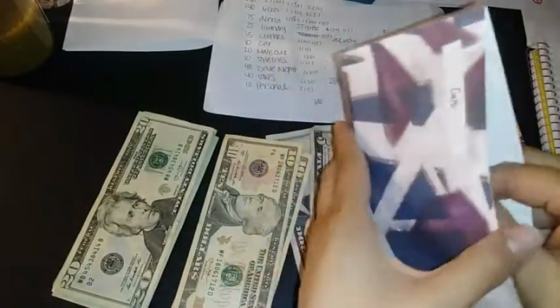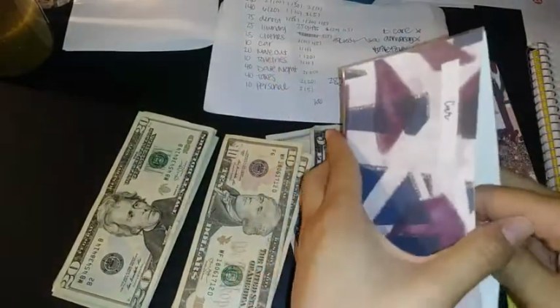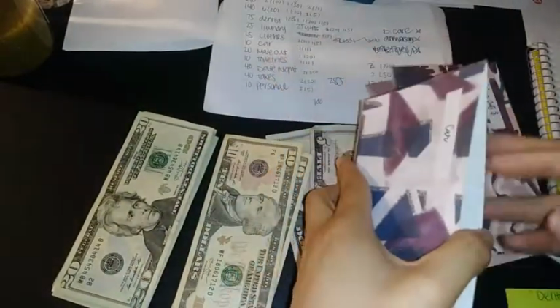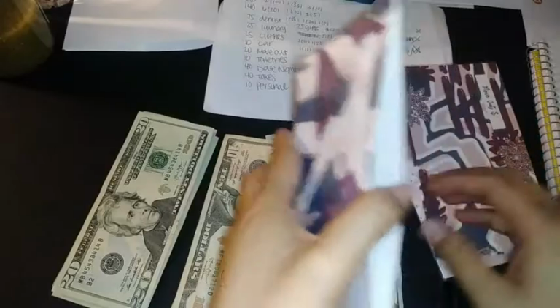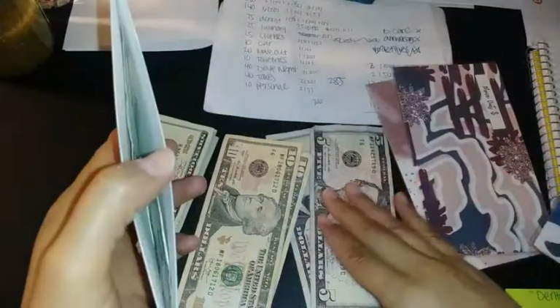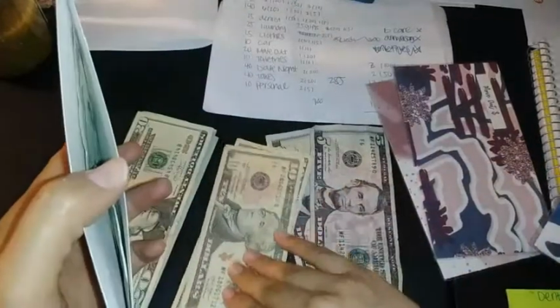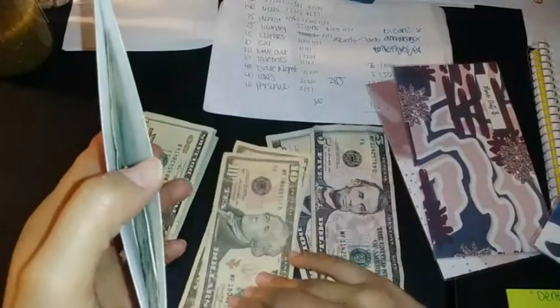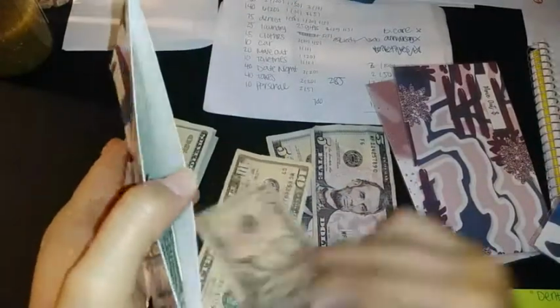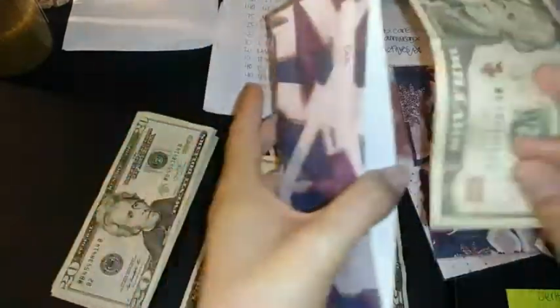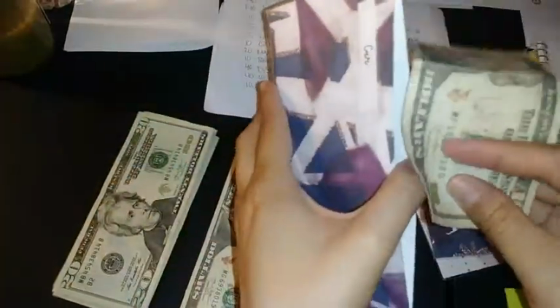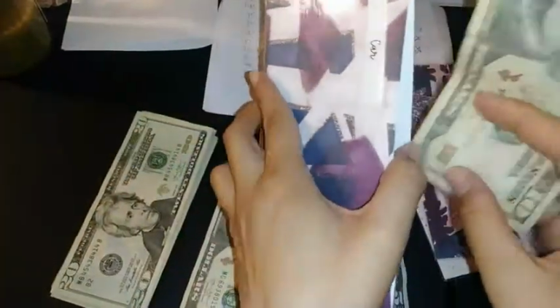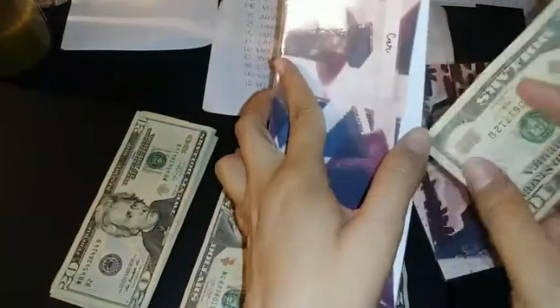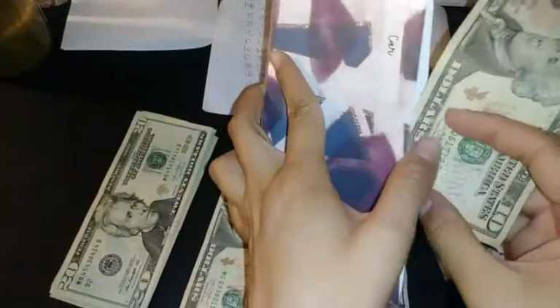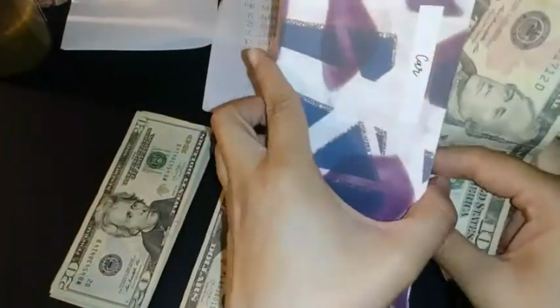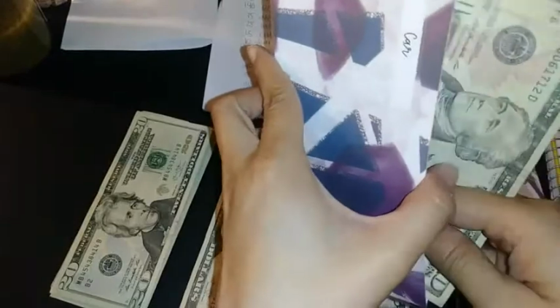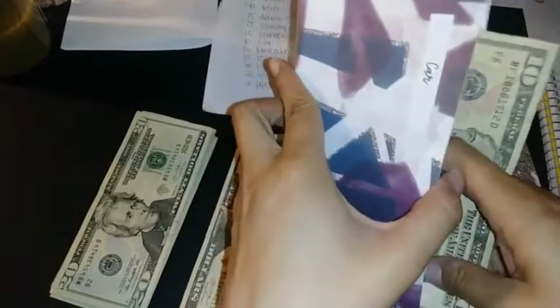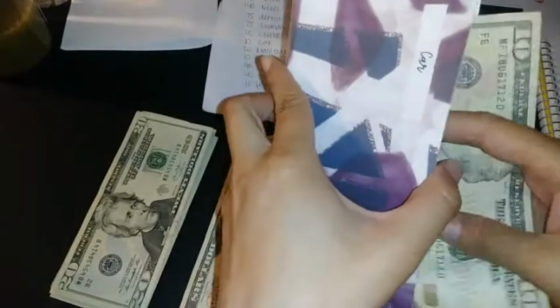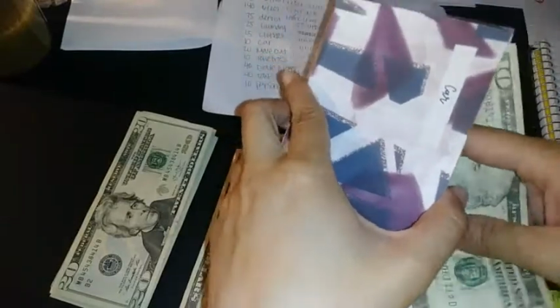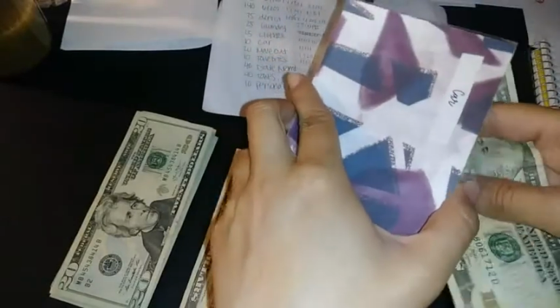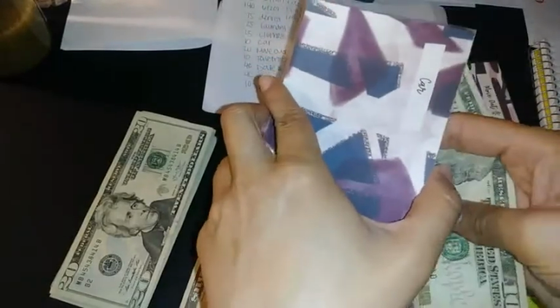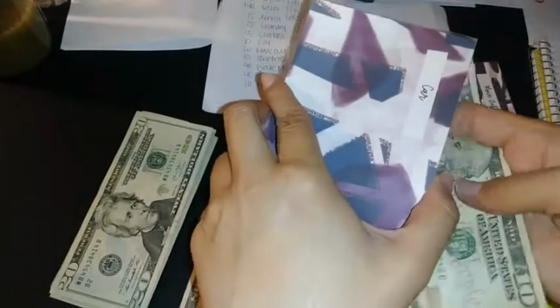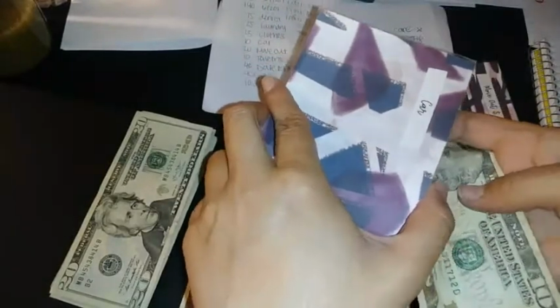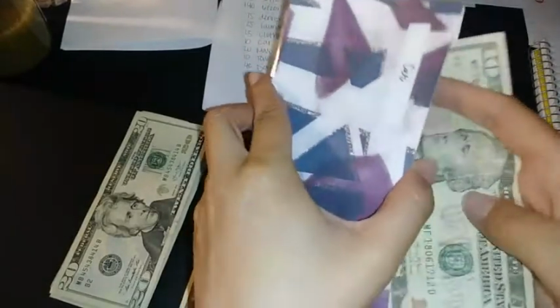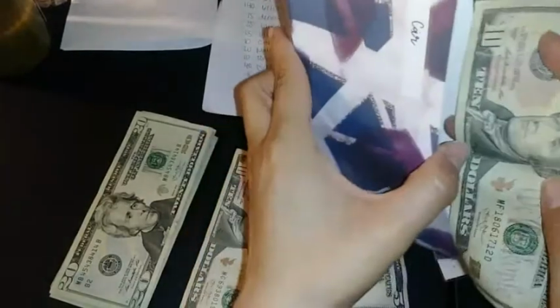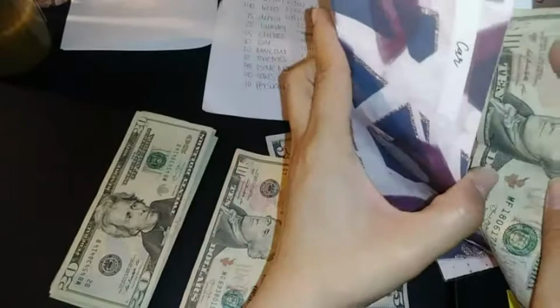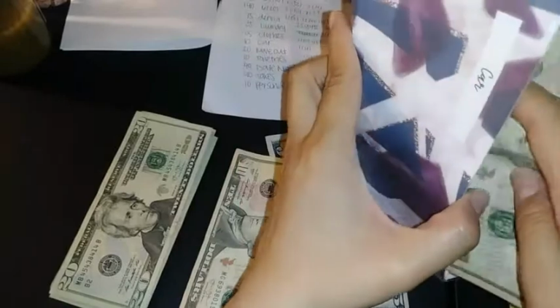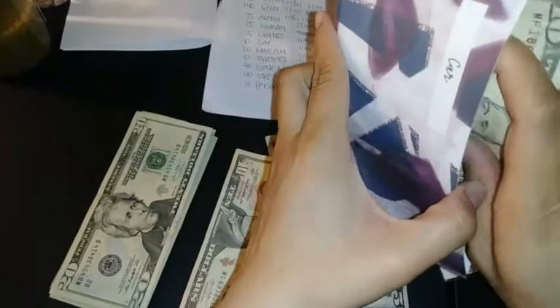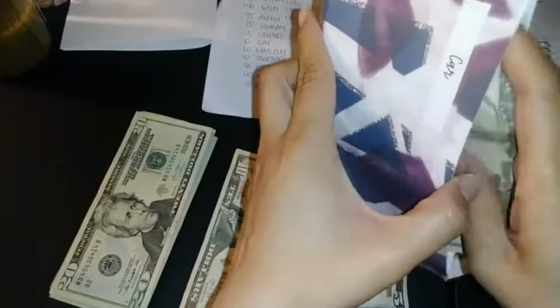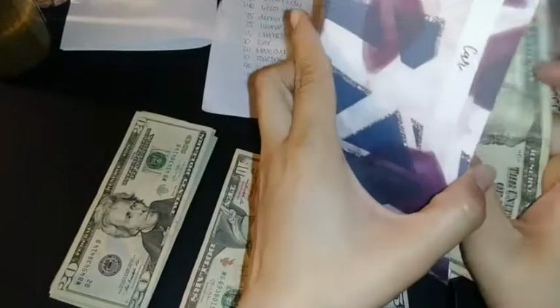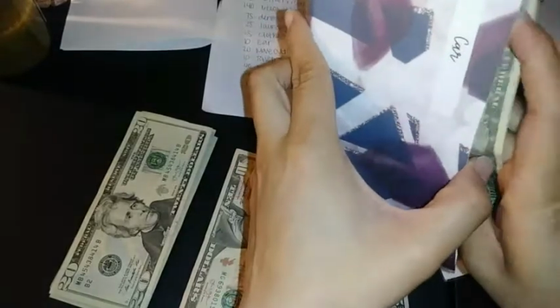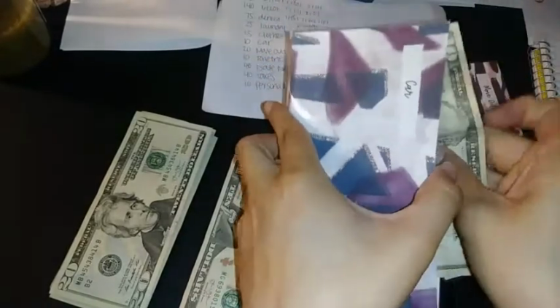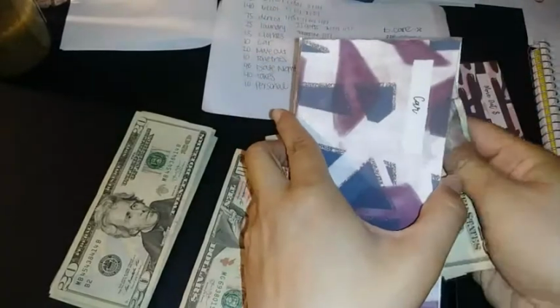Then we're going to fill the car envelope, which is going to be $10 — it already has $10 in there from last time. I finally got the envelope back from my husband and he's done using it, so I'm just stuffing it again.